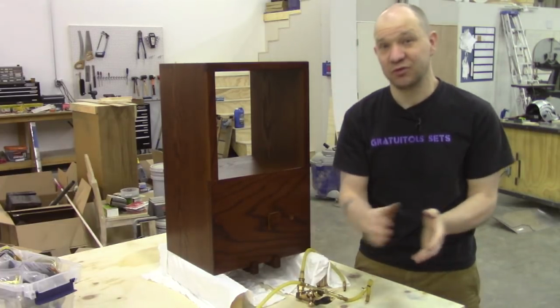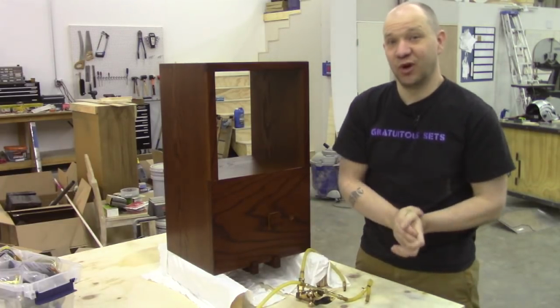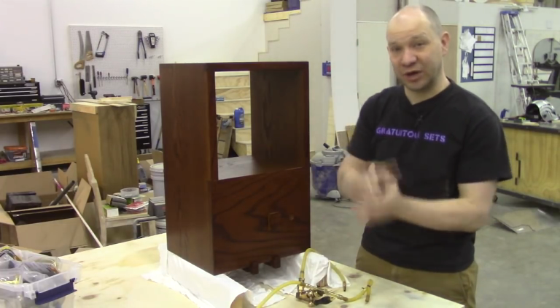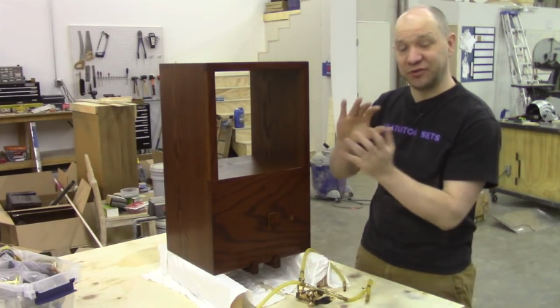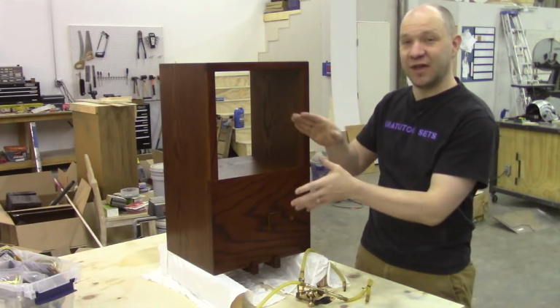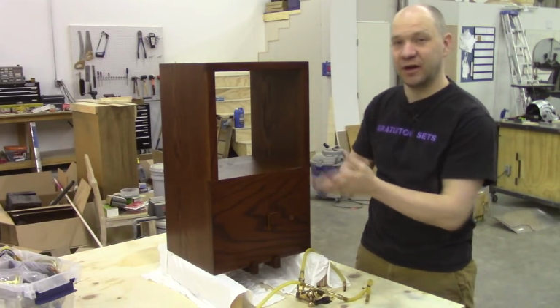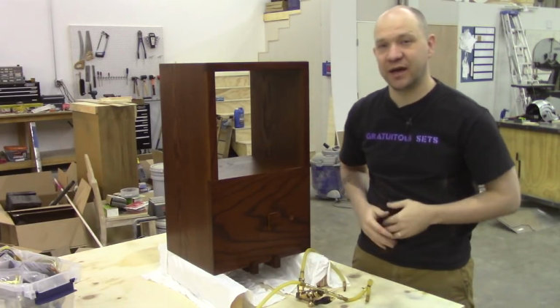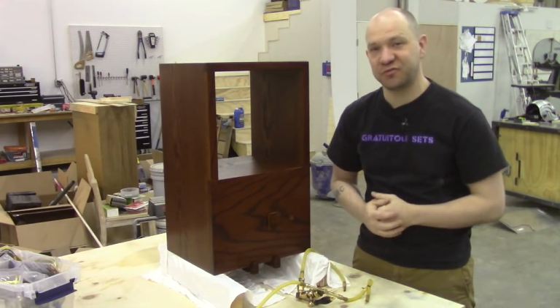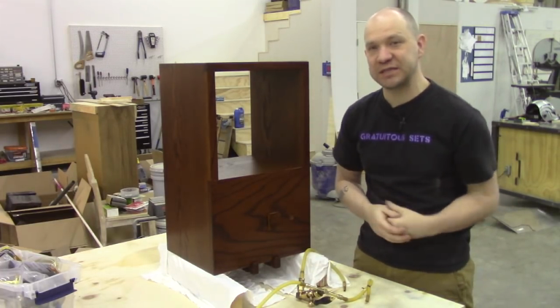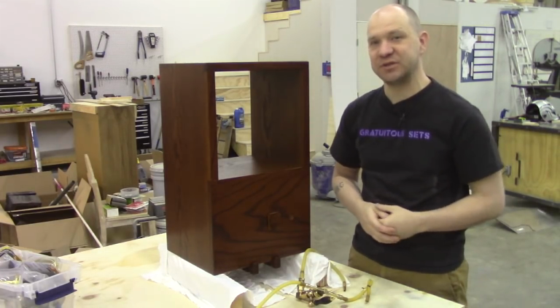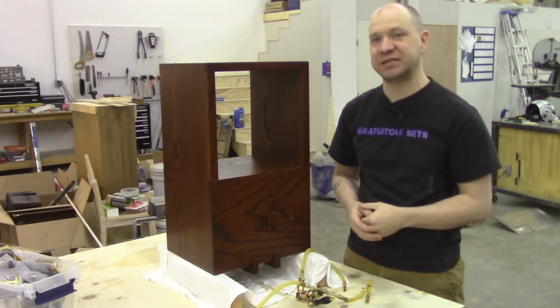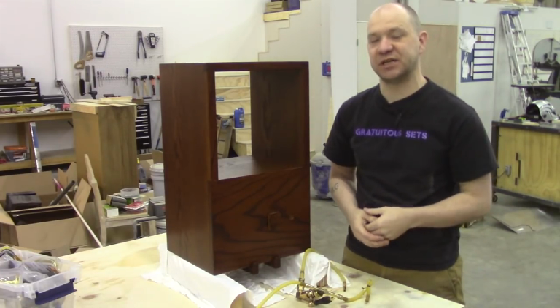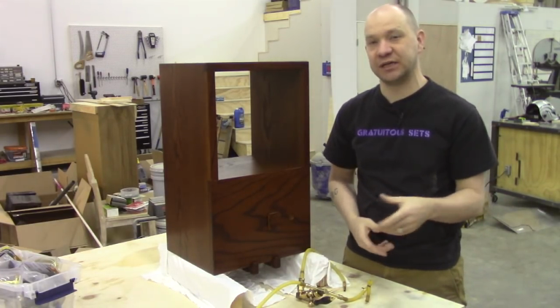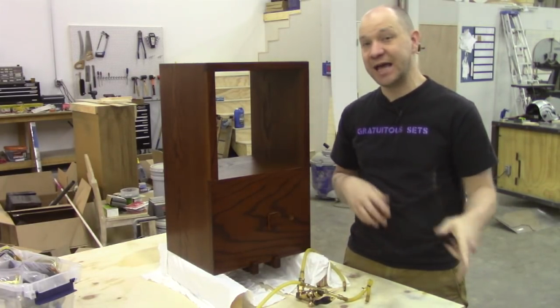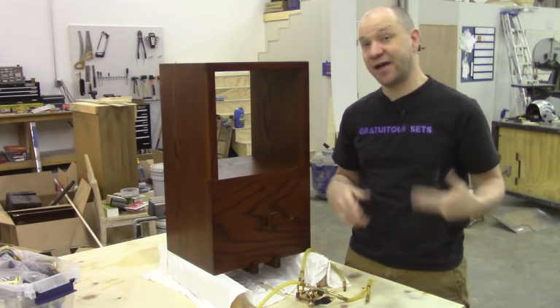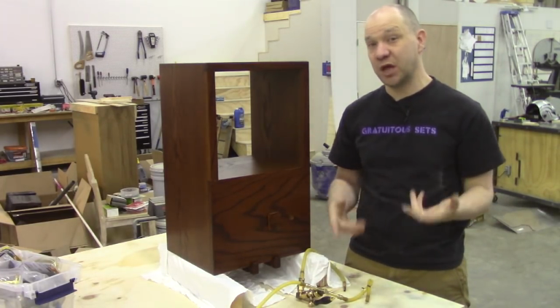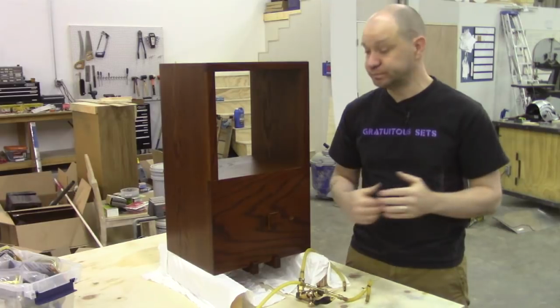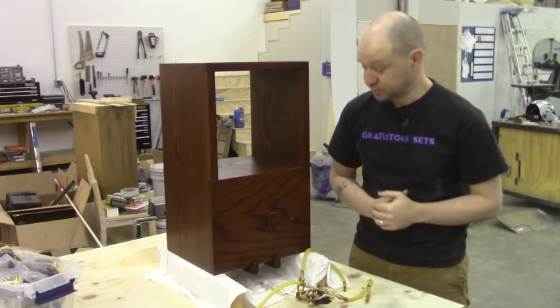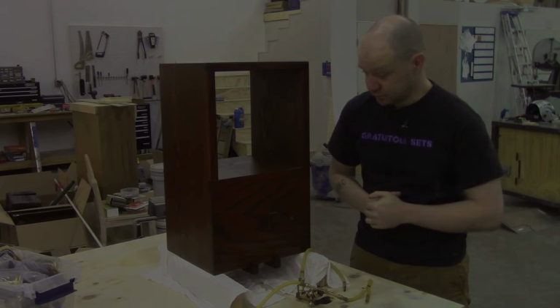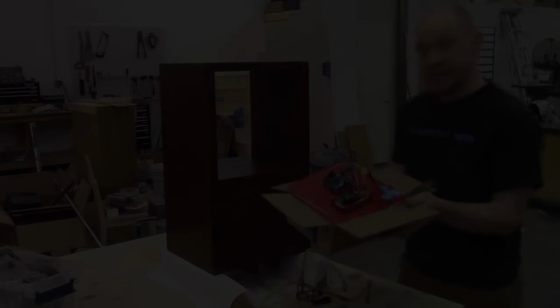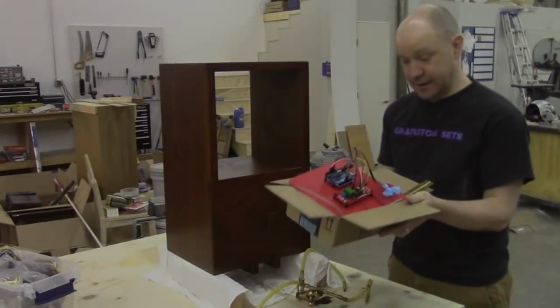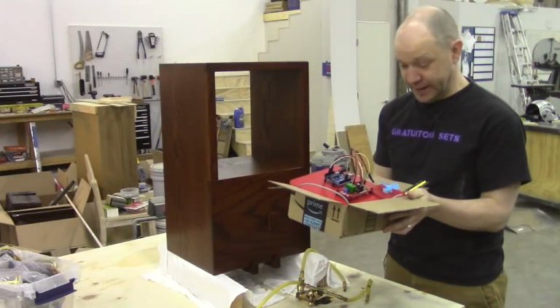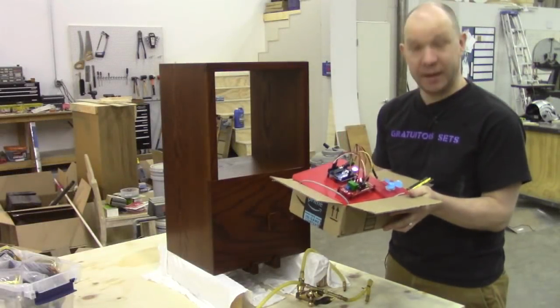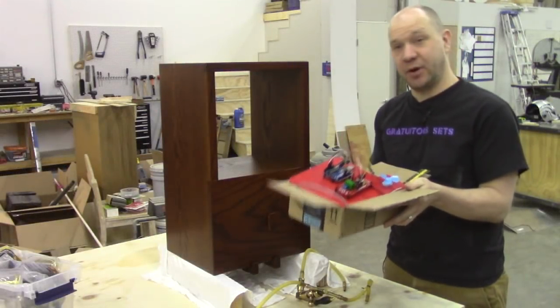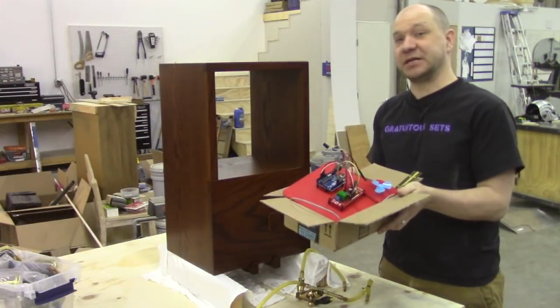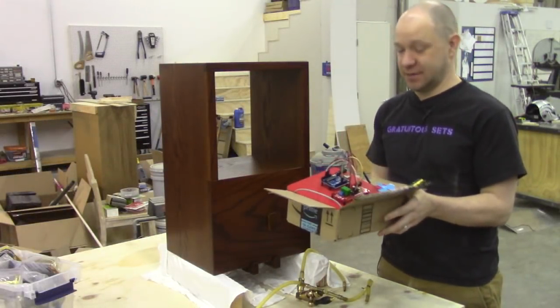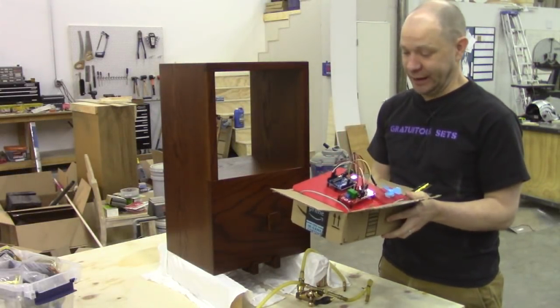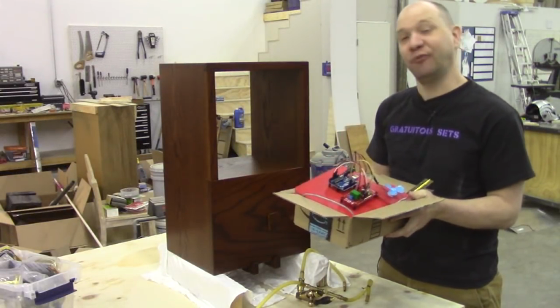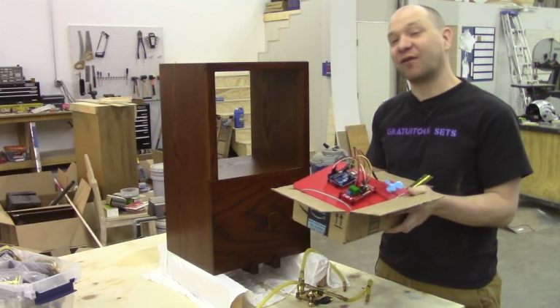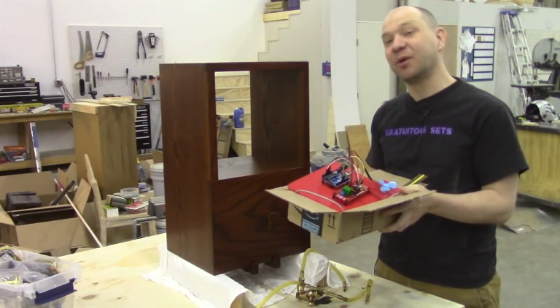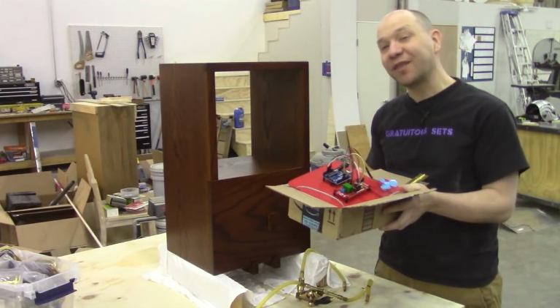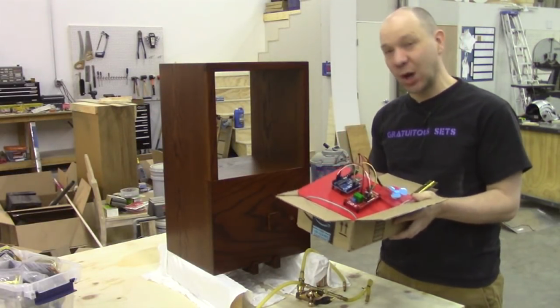So we're going to put this together and kind of explain some of the bits as we go. I've got a bucket of parts here, and hopefully I remember where they go.